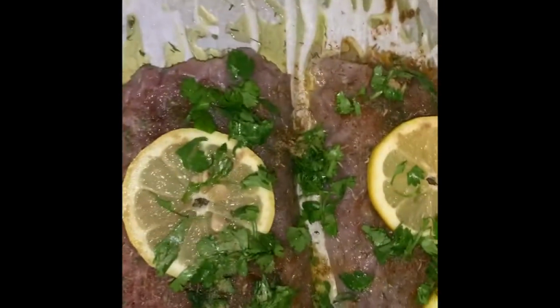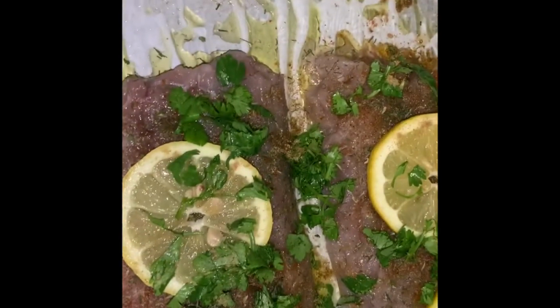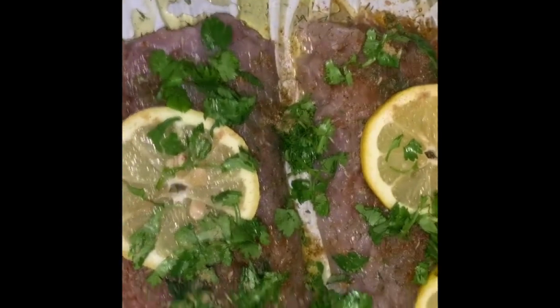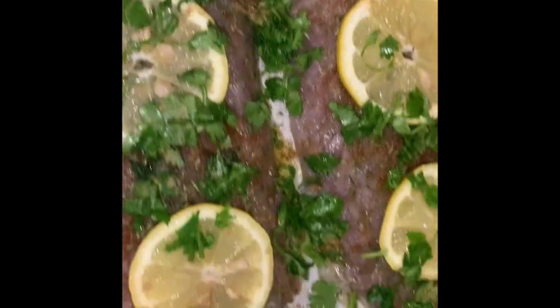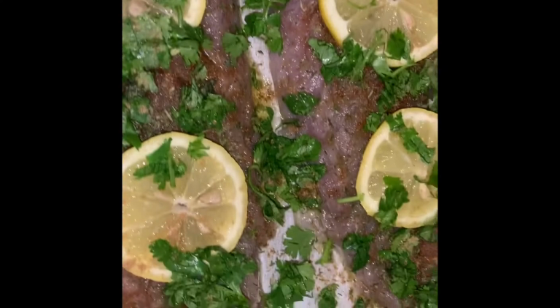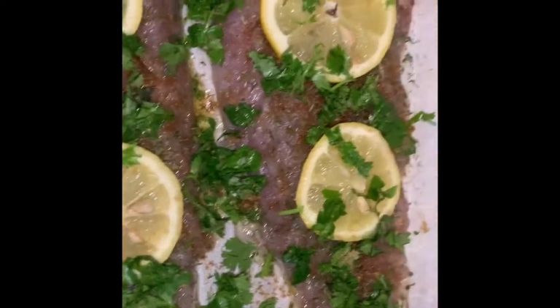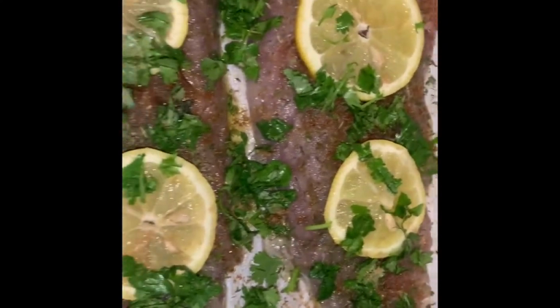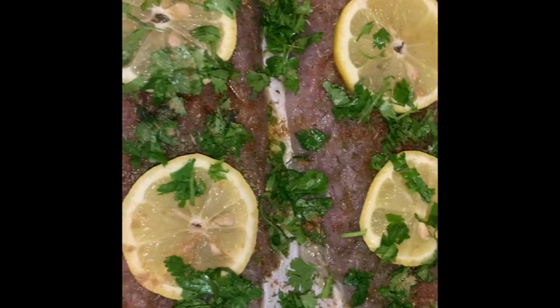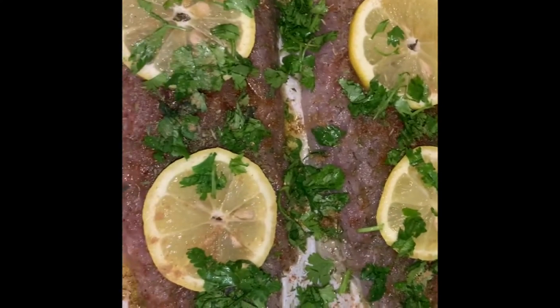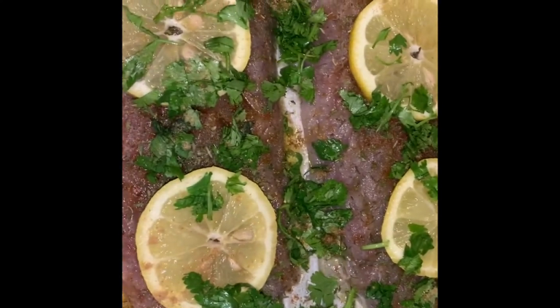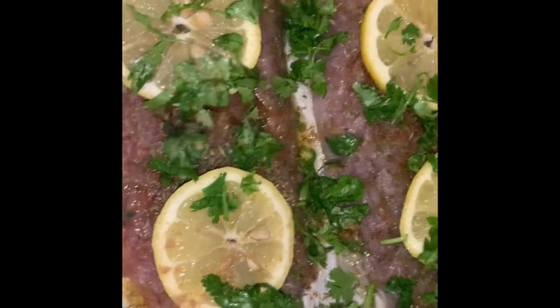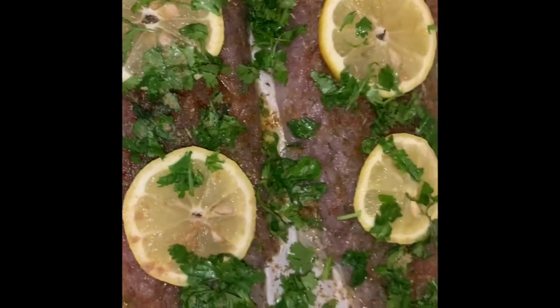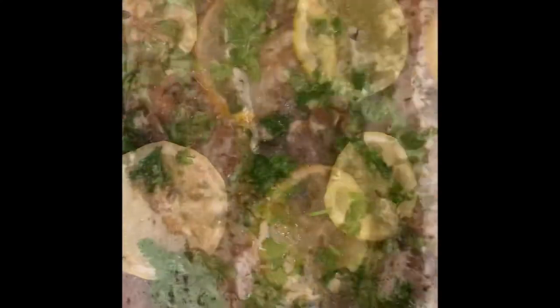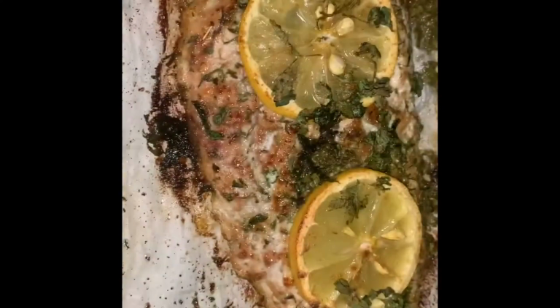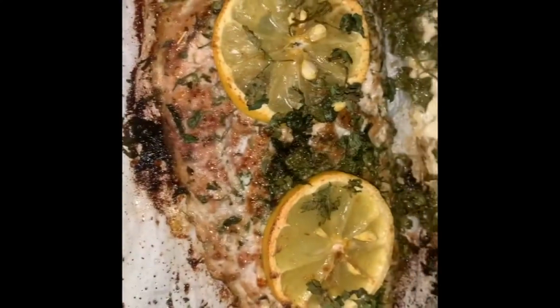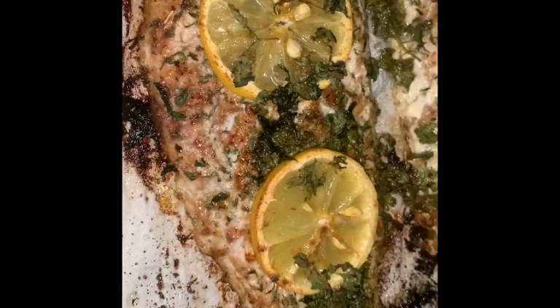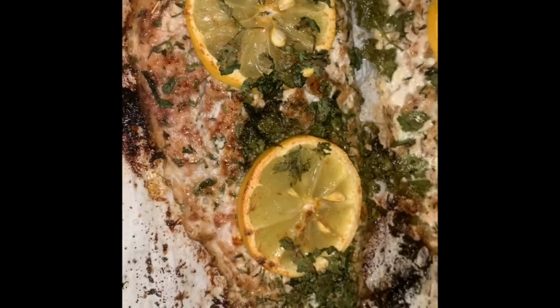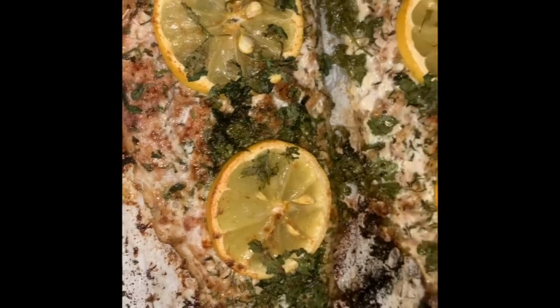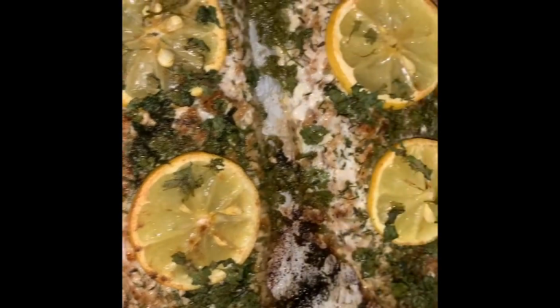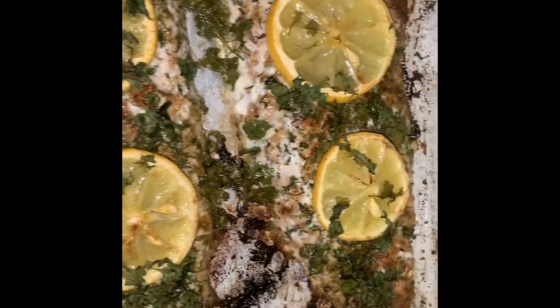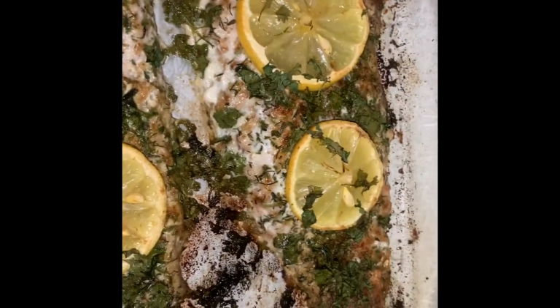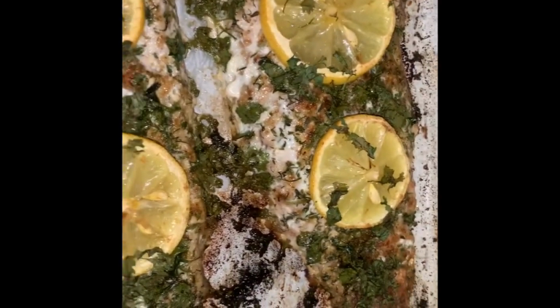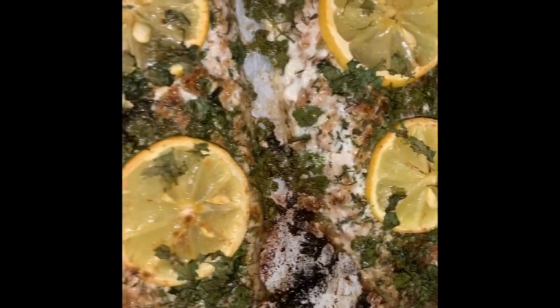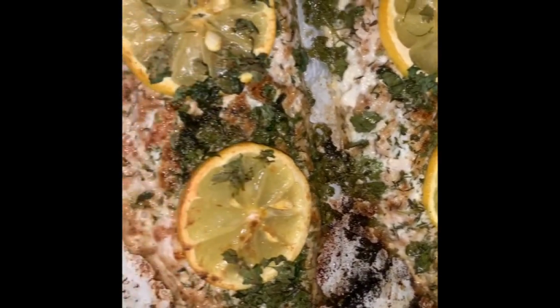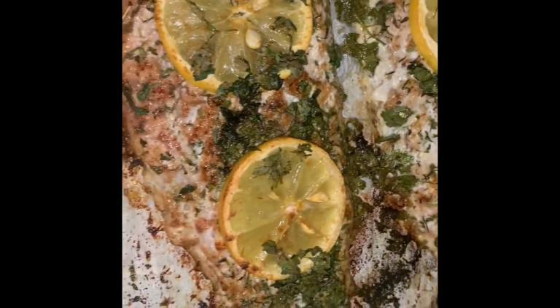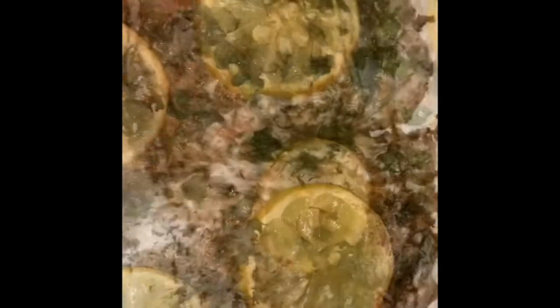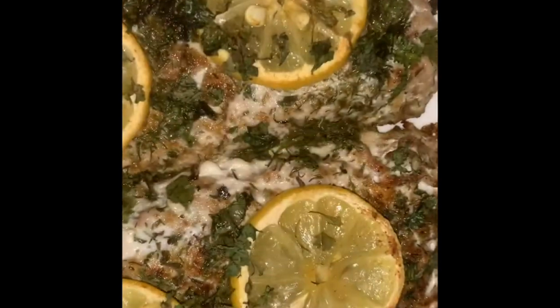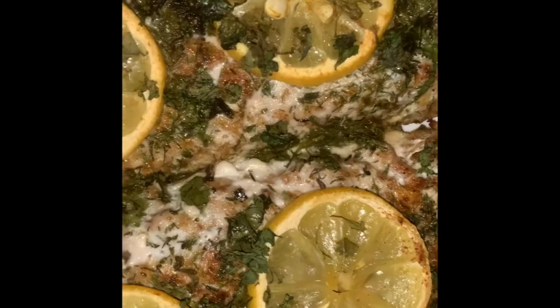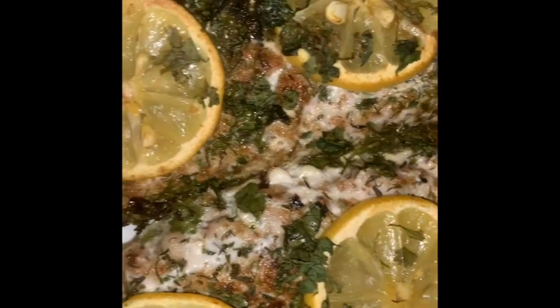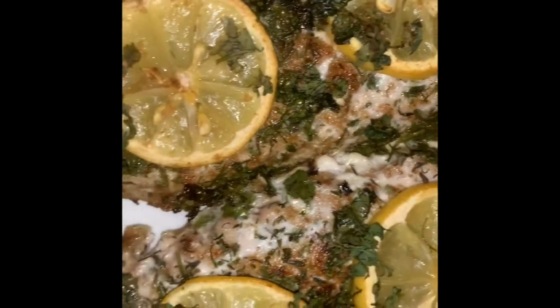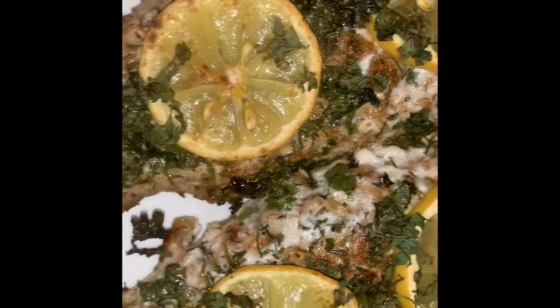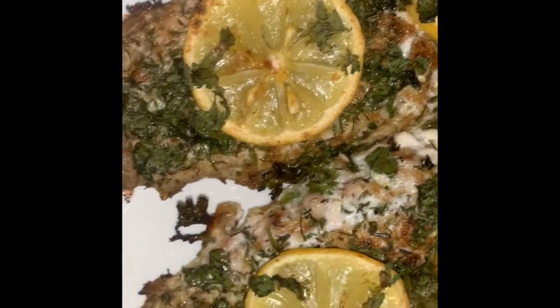We just finished making our fish. We're gonna plate it and show you guys what it looks like. Stay tuned. We just plated our fish — juicy bluefish baked in the oven.